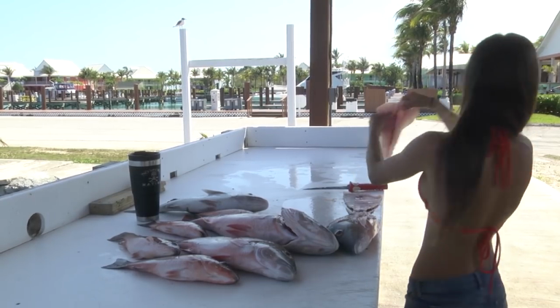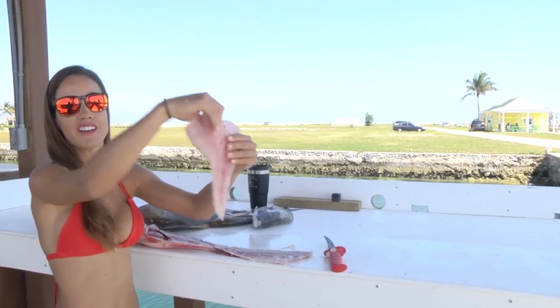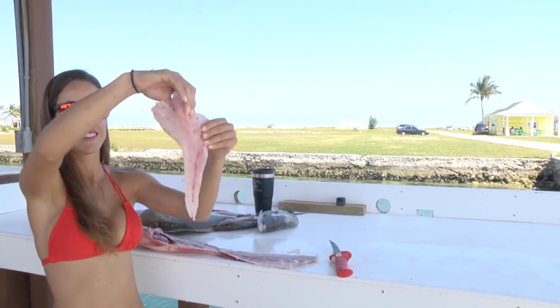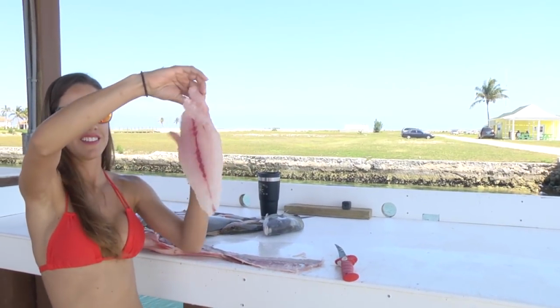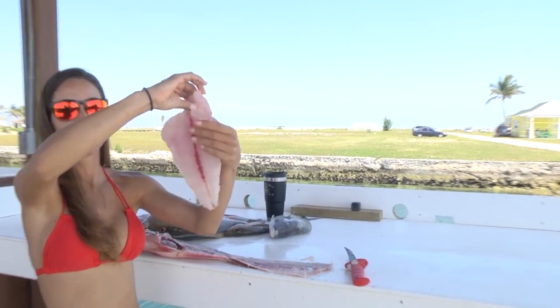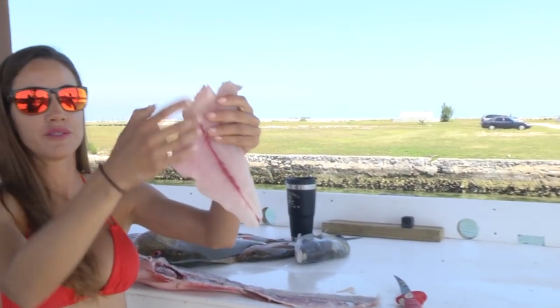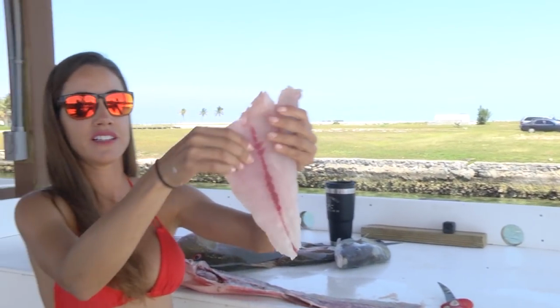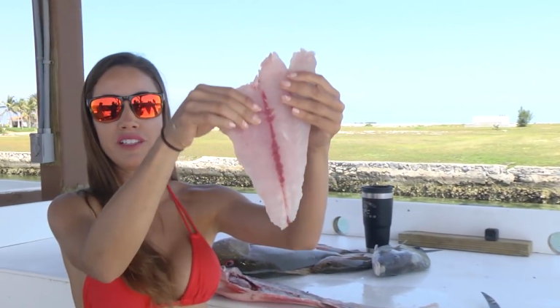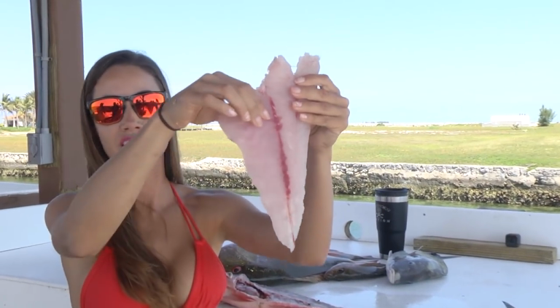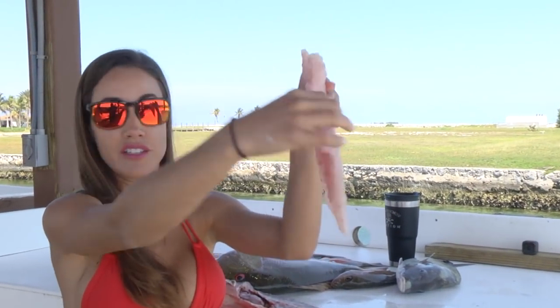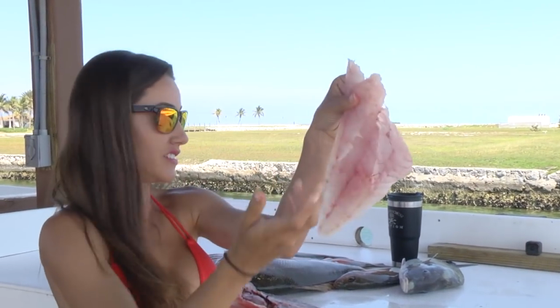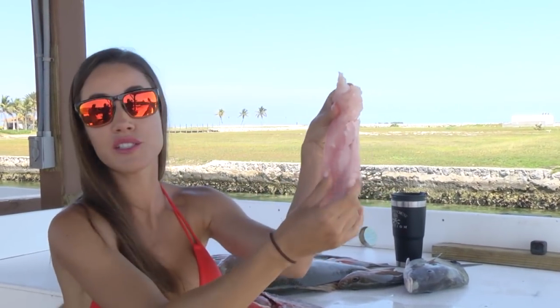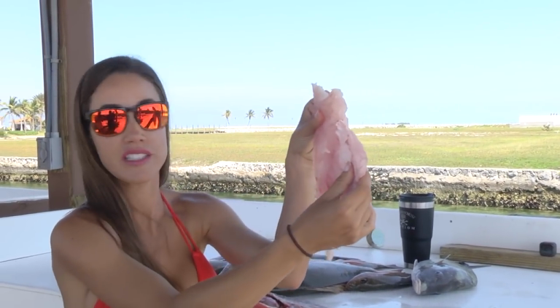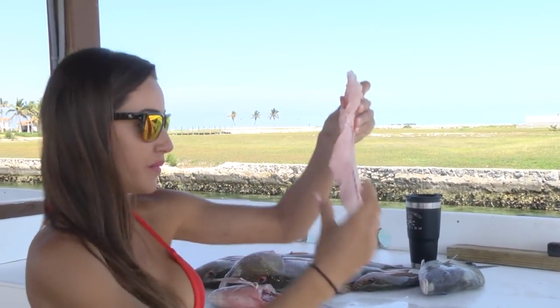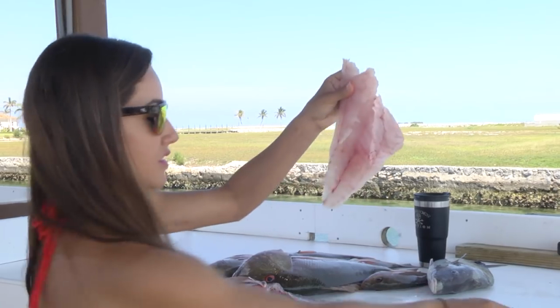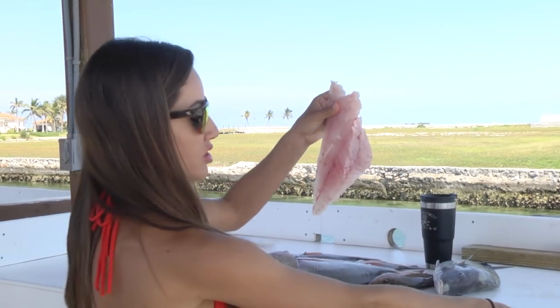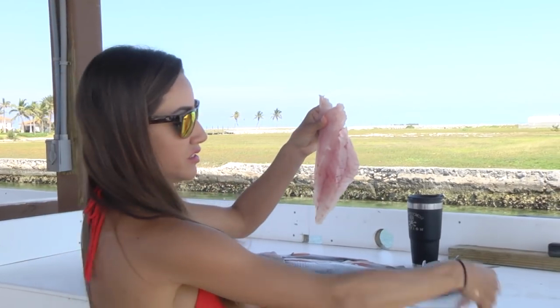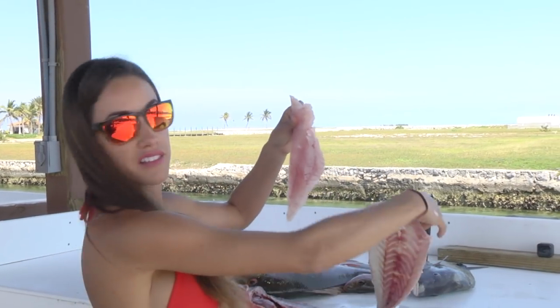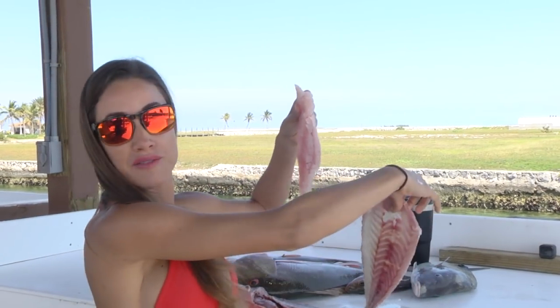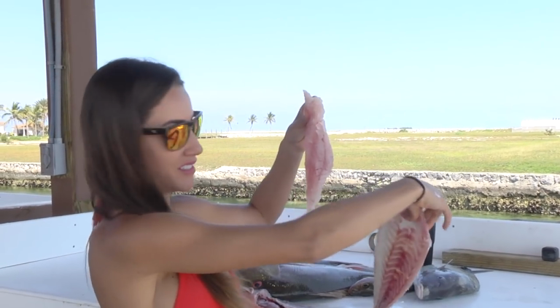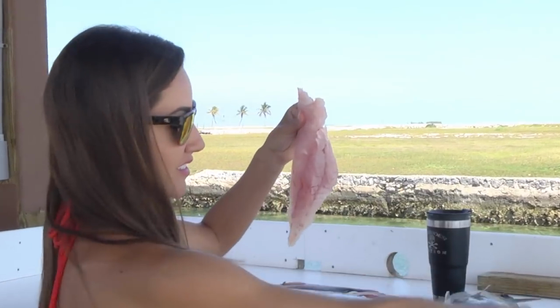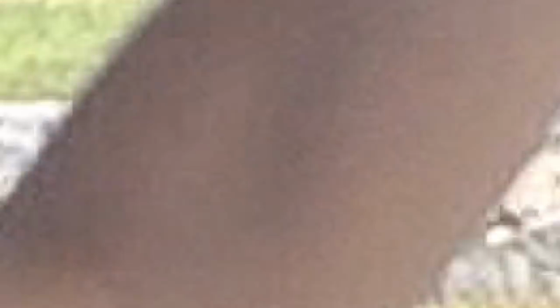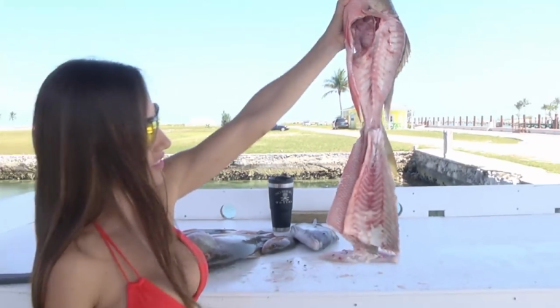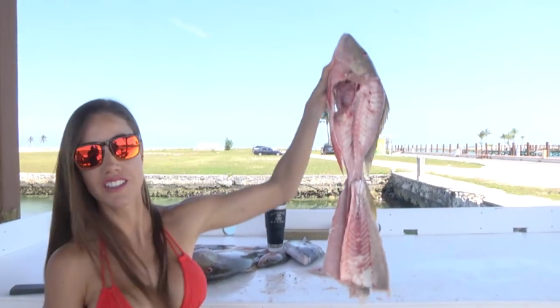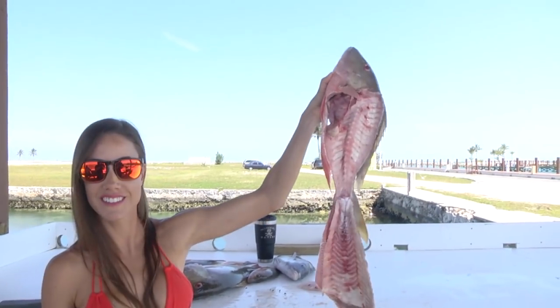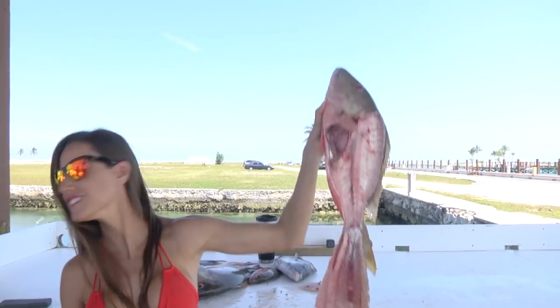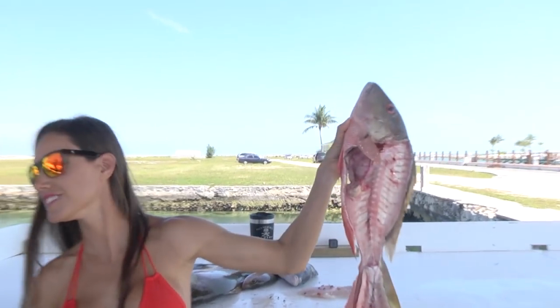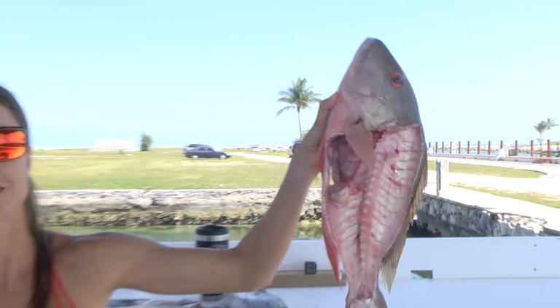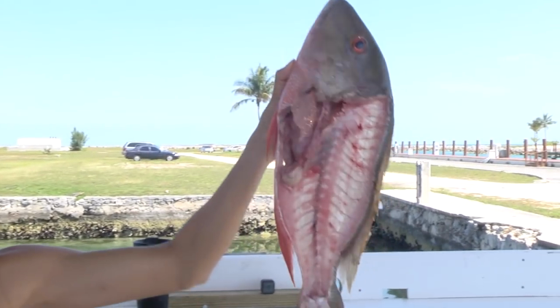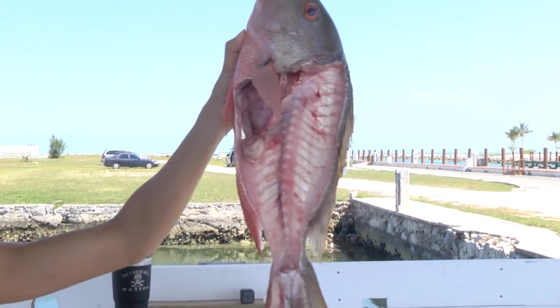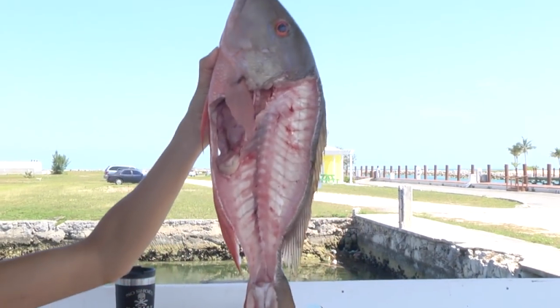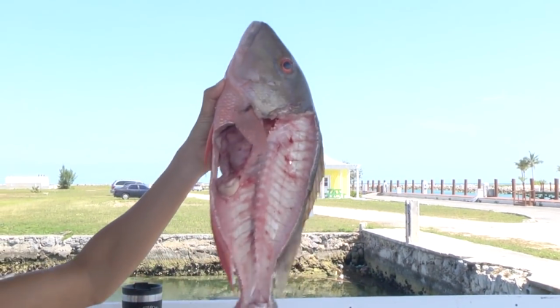Check it out — really, really nice fillet here. As you can see, I took my time, make sure there's nothing left. Nice fish!